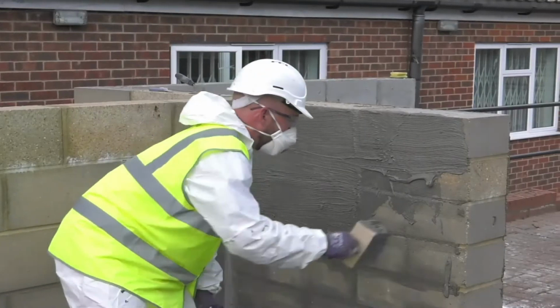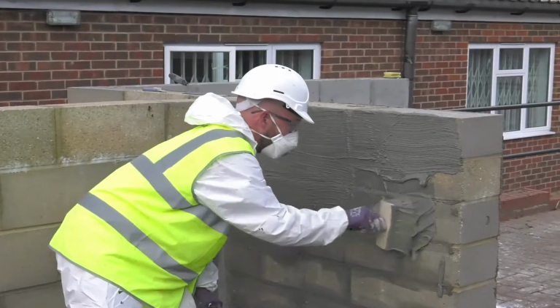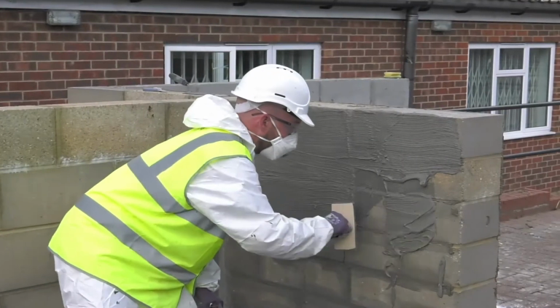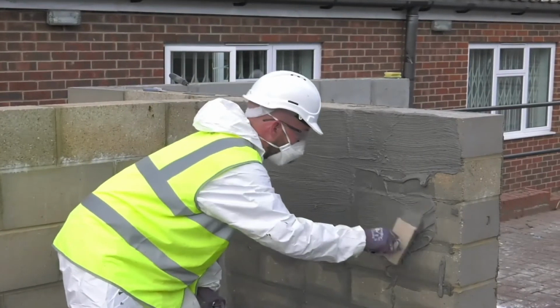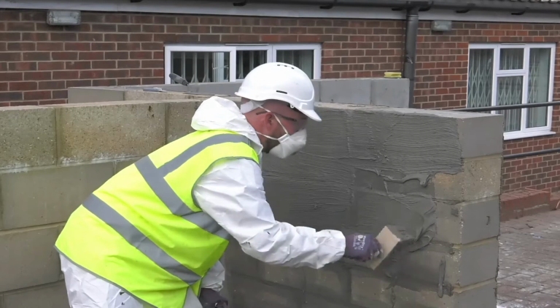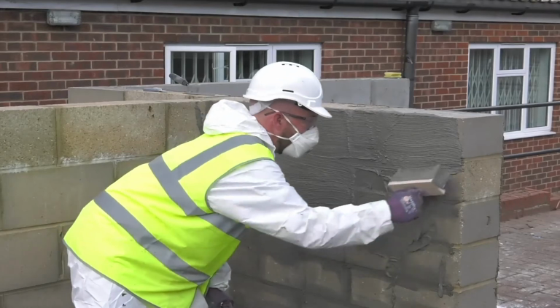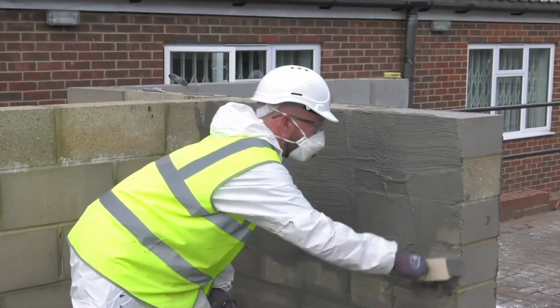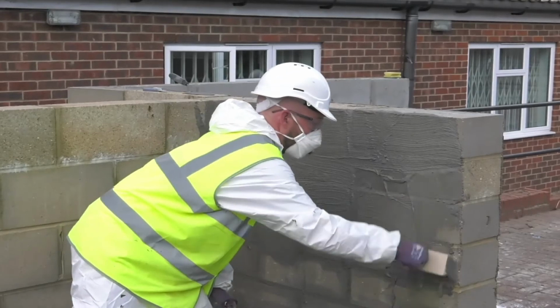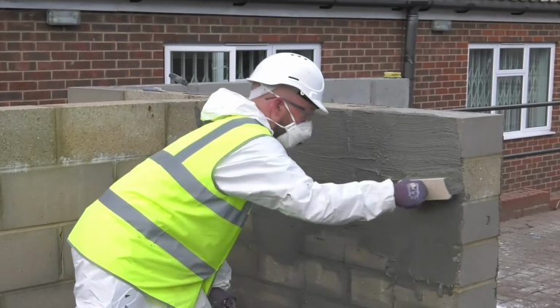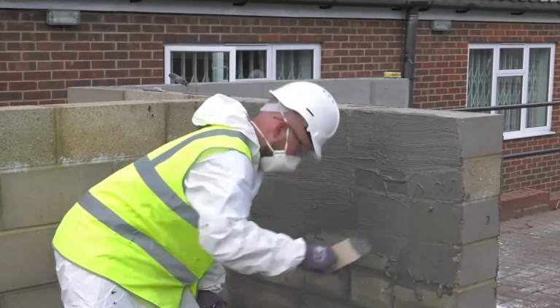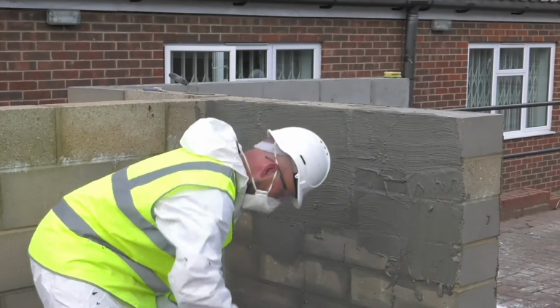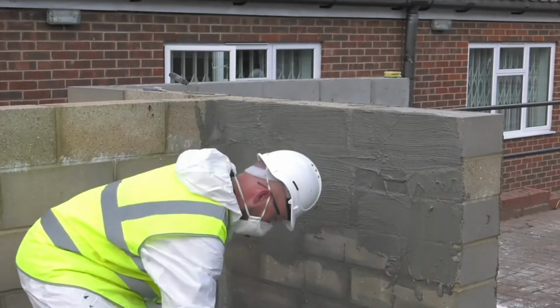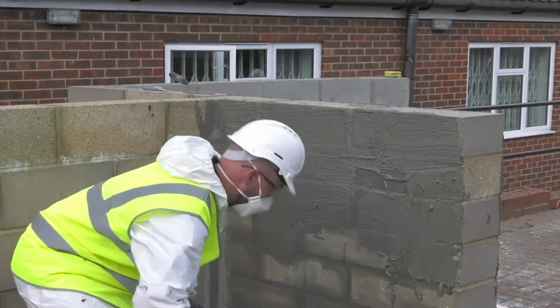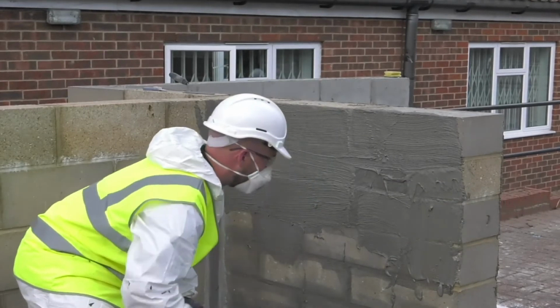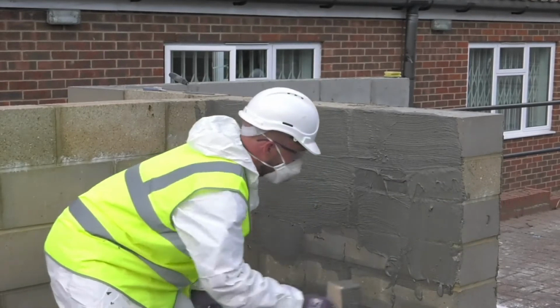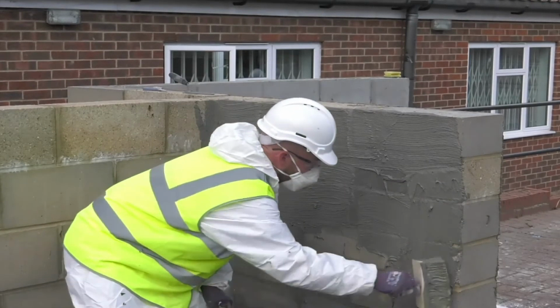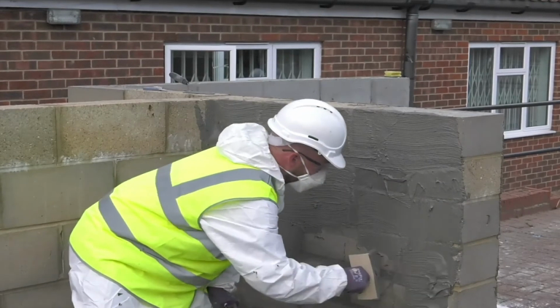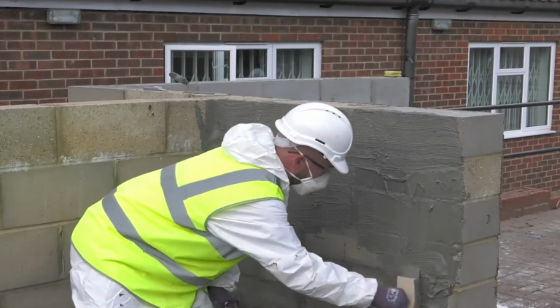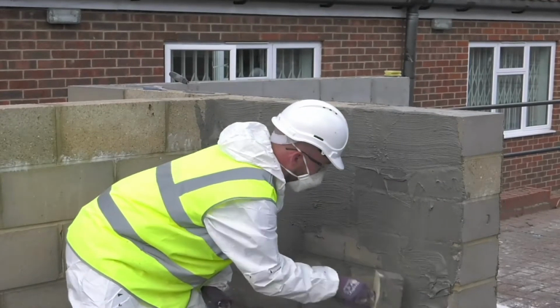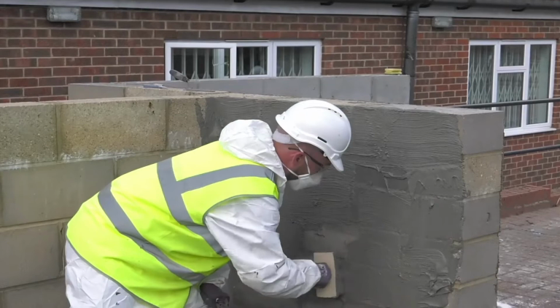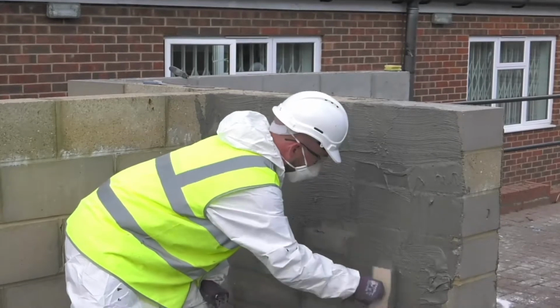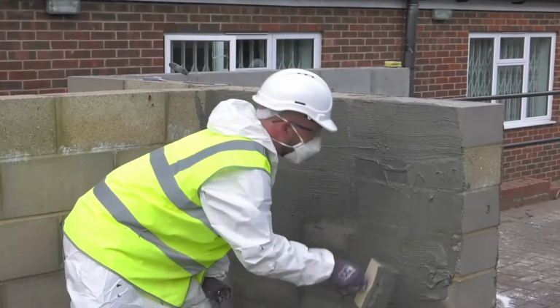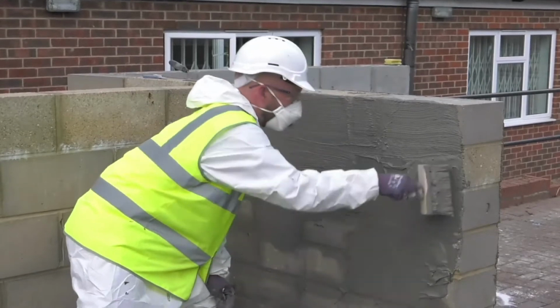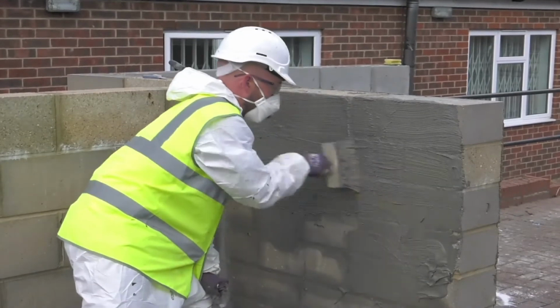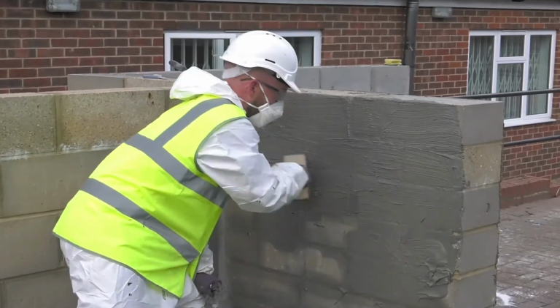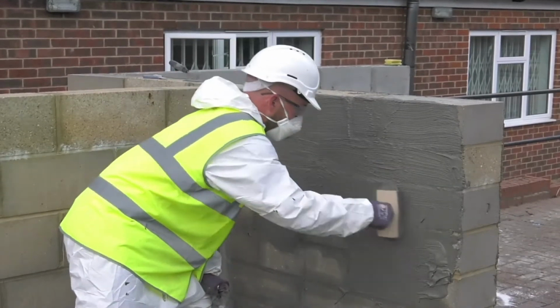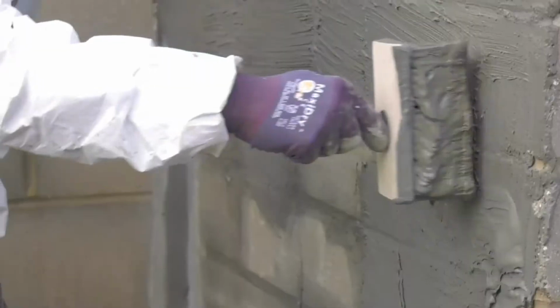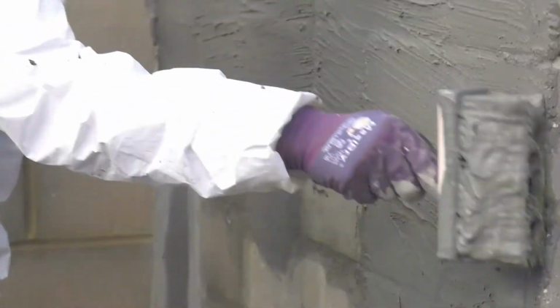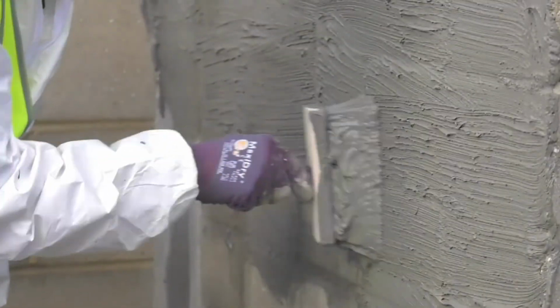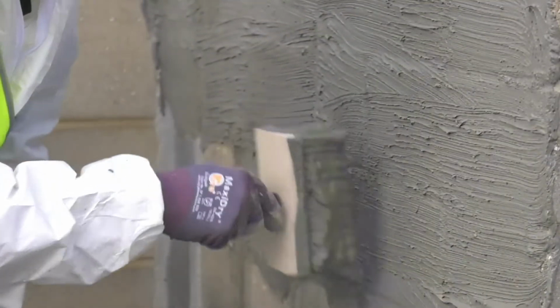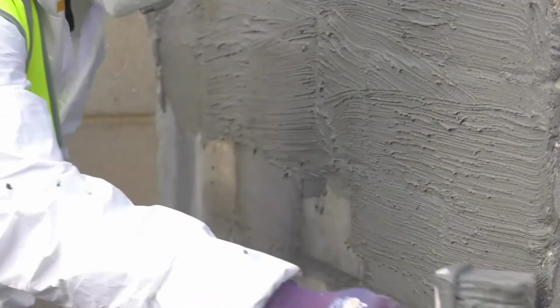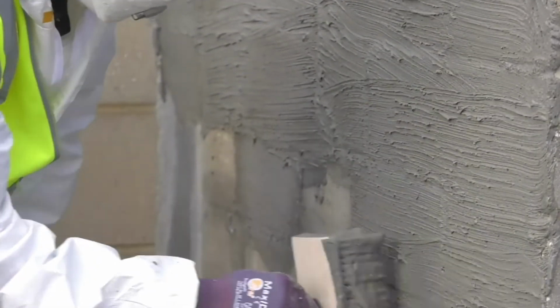Costa NB1 Grey can be used for waterproofing new and existing concrete and masonry, and is resistant to ground moisture, non-pressurised and pressurised water.